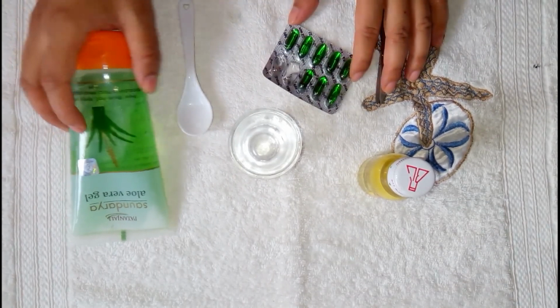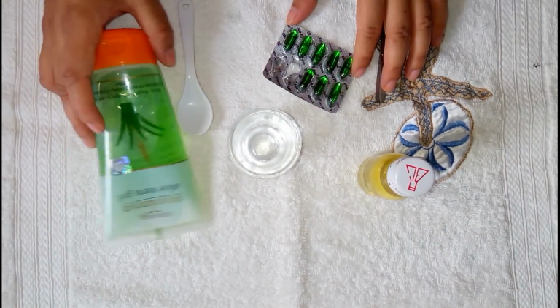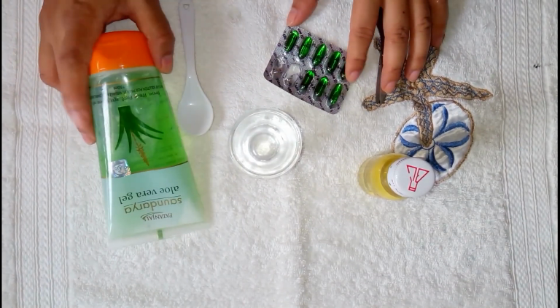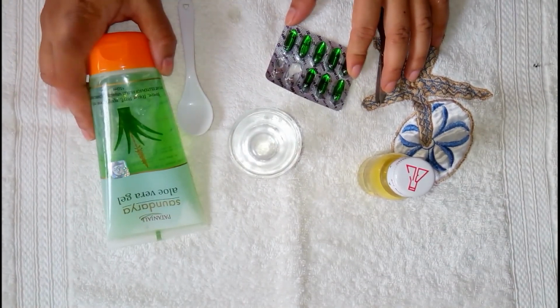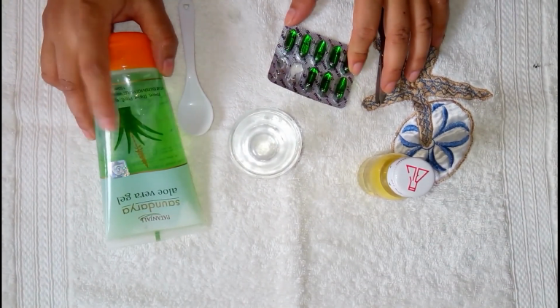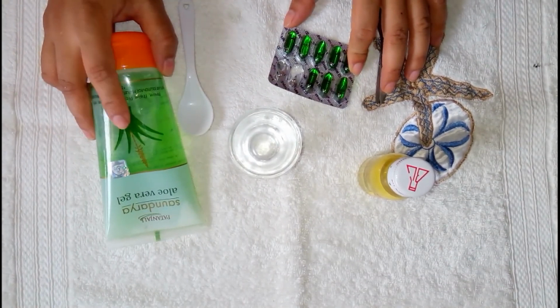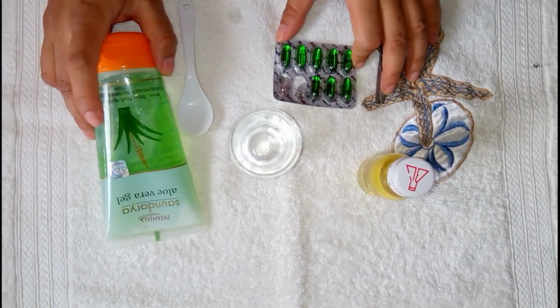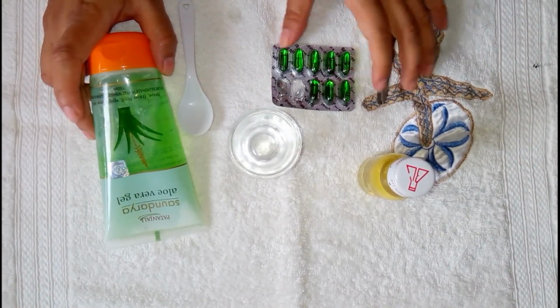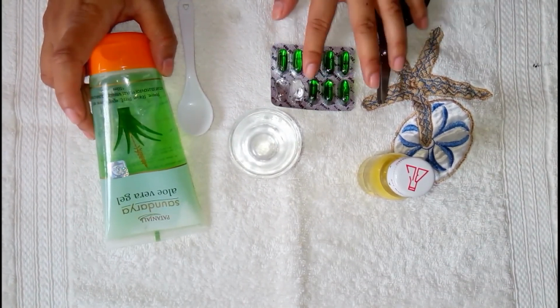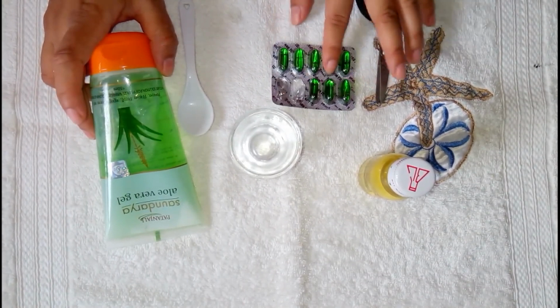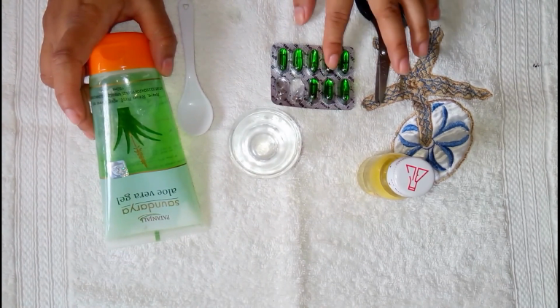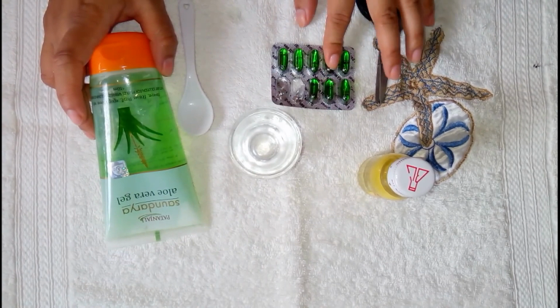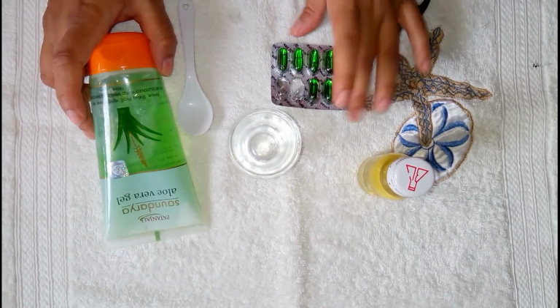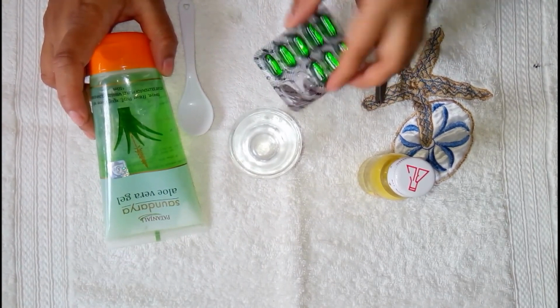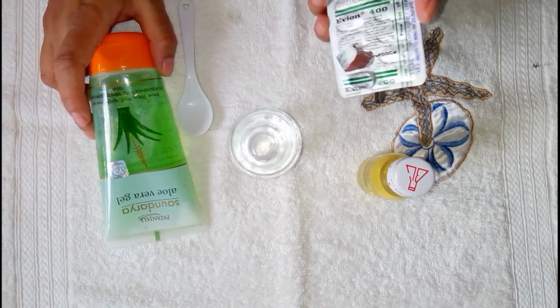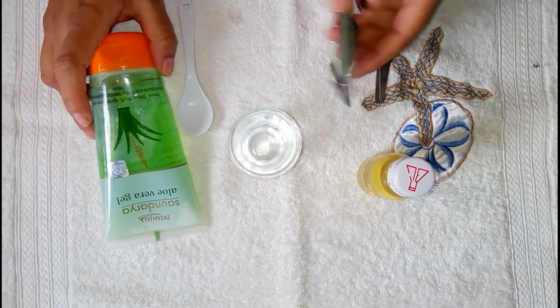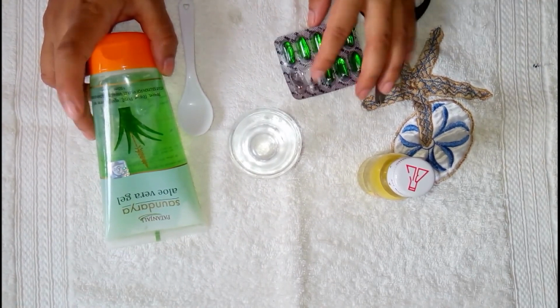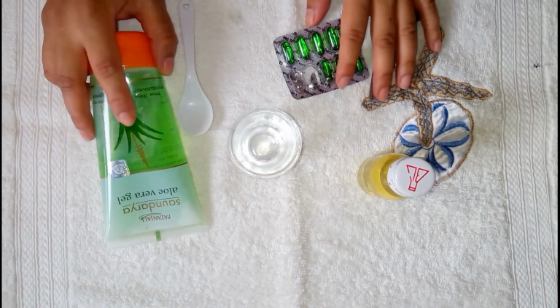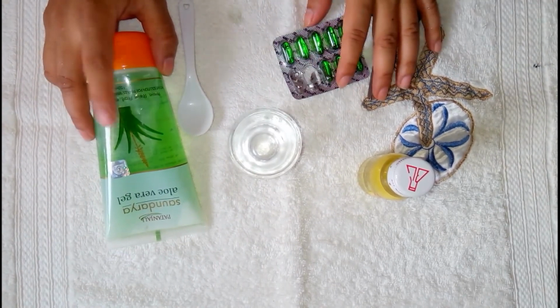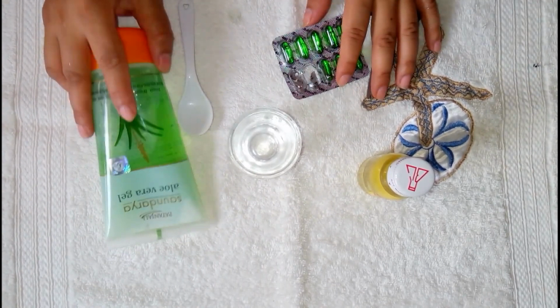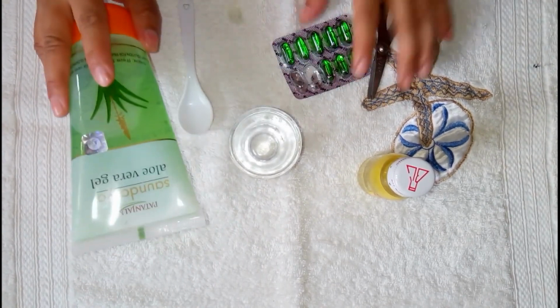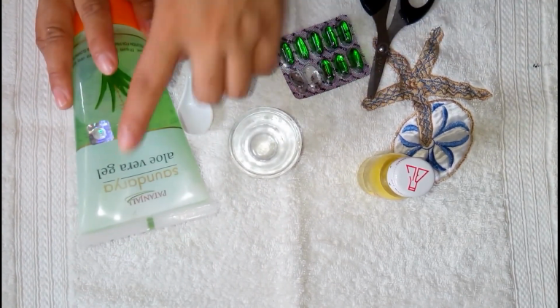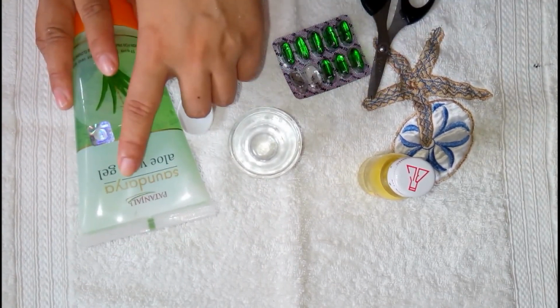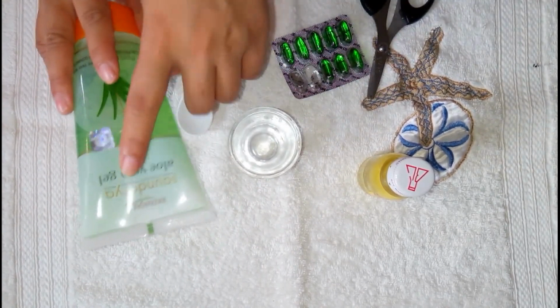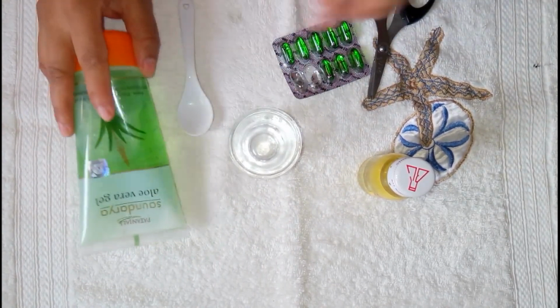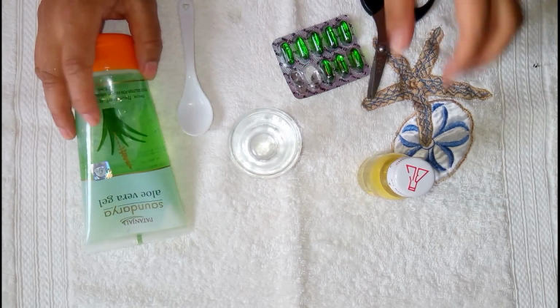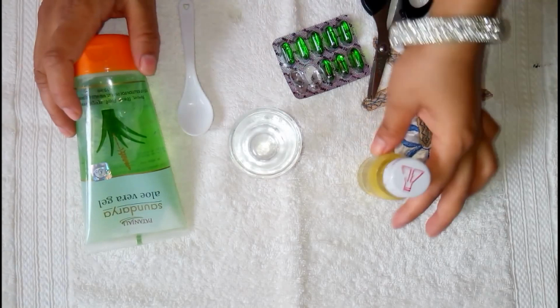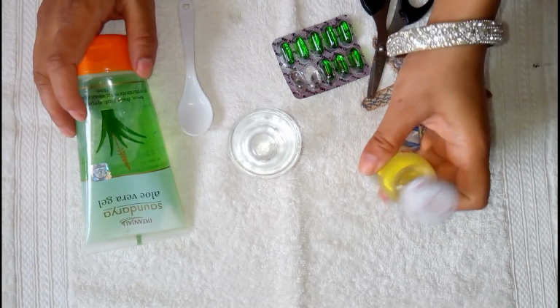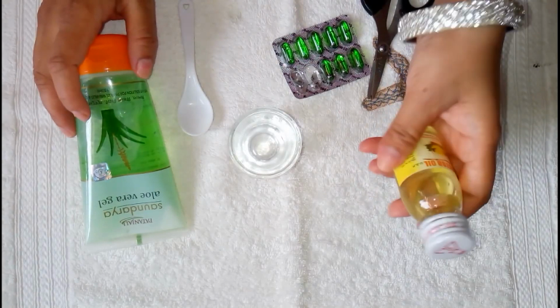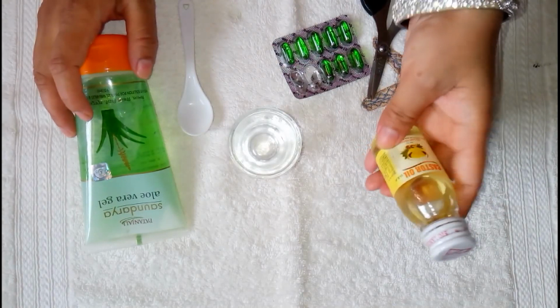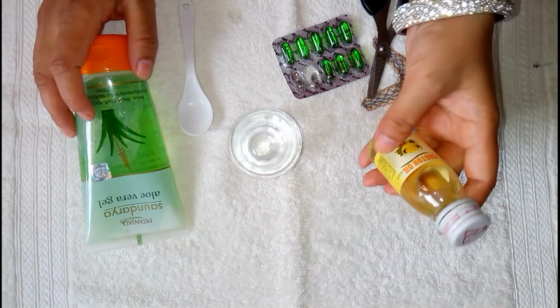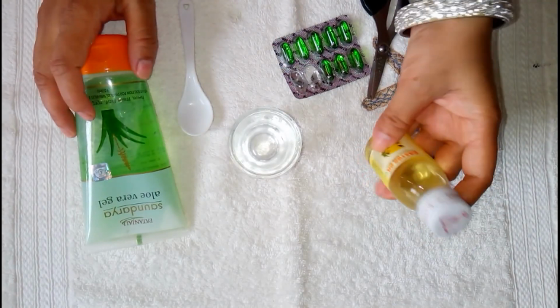Friends, we will need aloe vera gel, a Vitamin E capsule — I am using Evion — aloe vera gel, and I am using petroleum jelly. And we will also need castor oil.